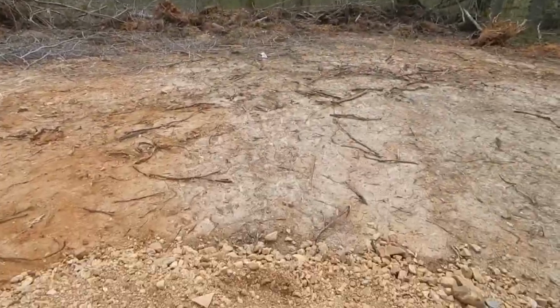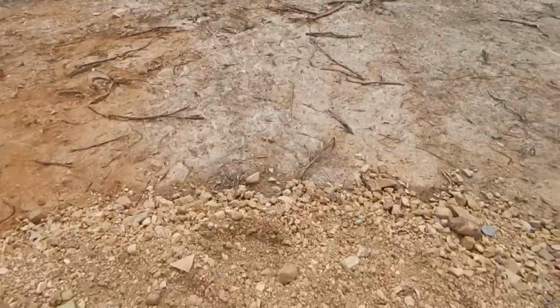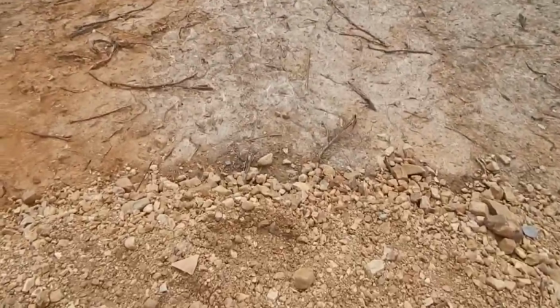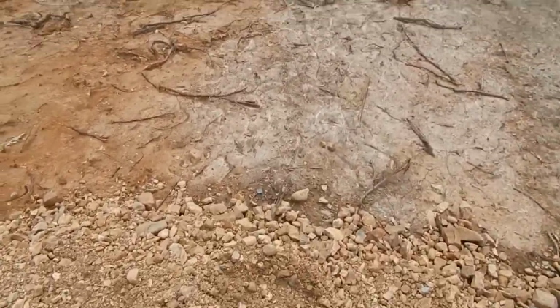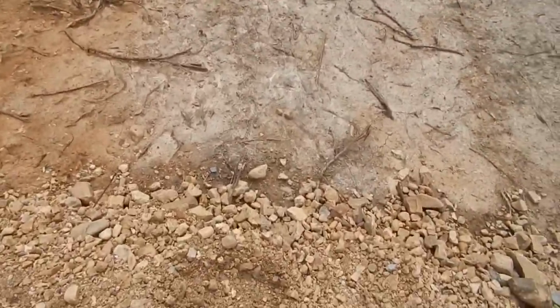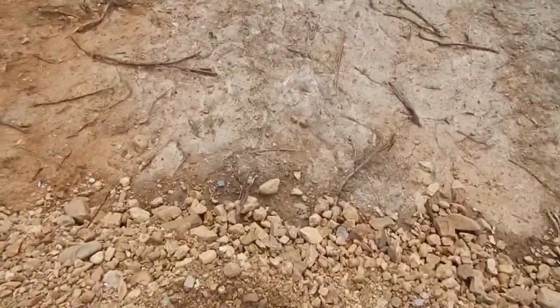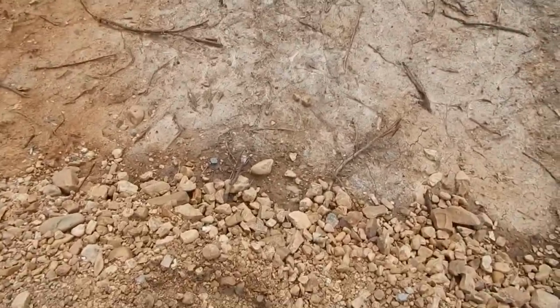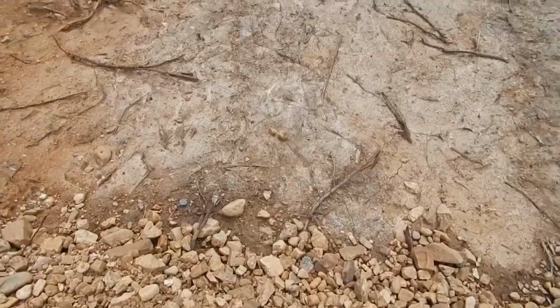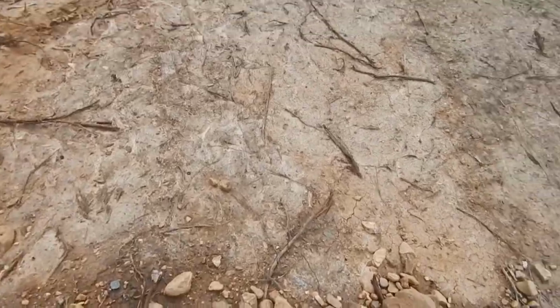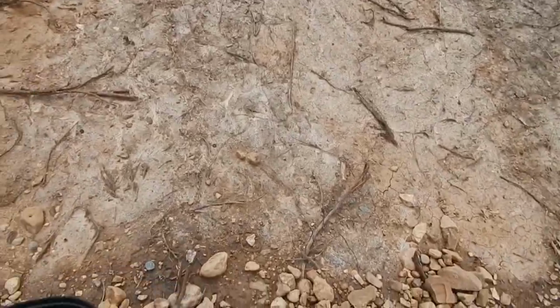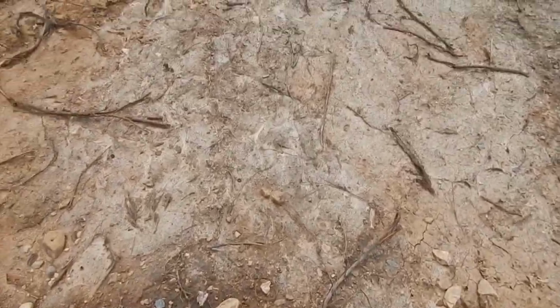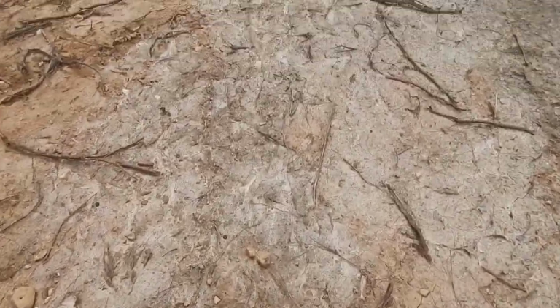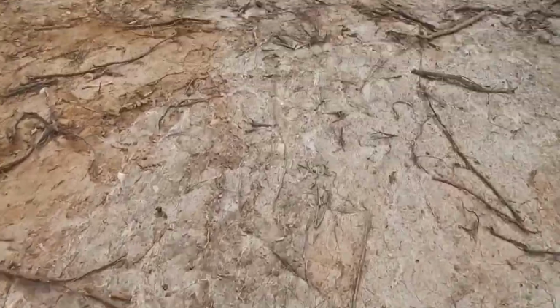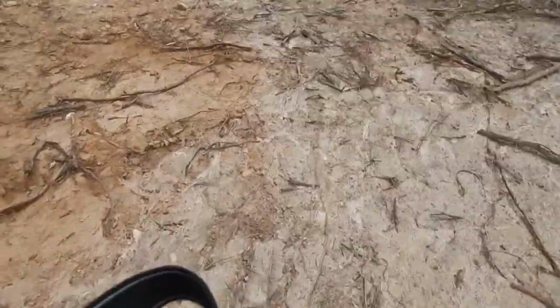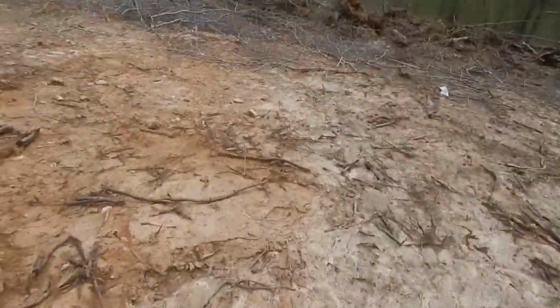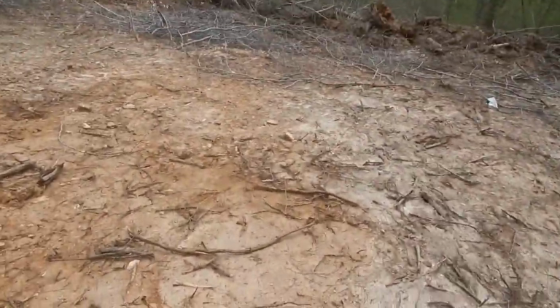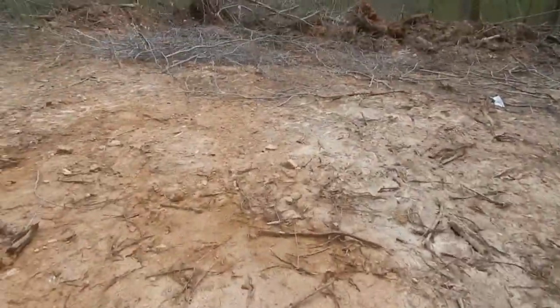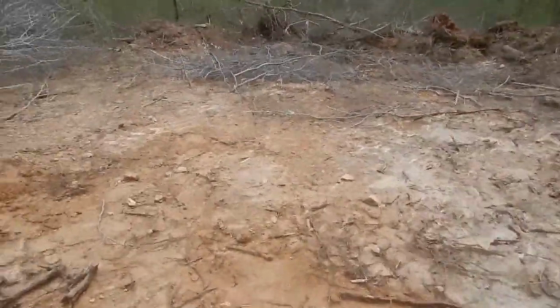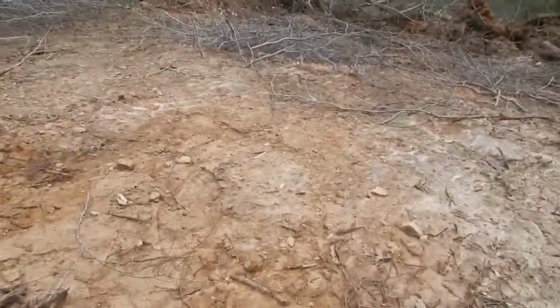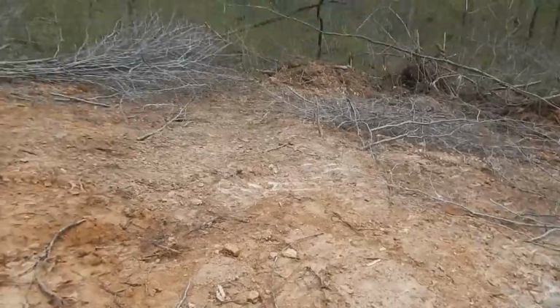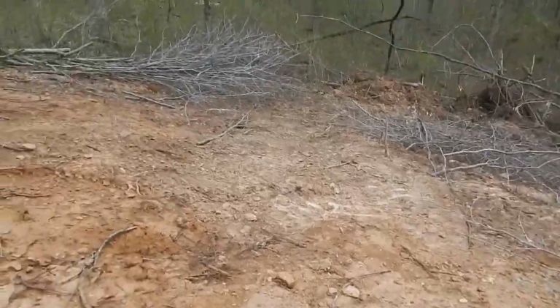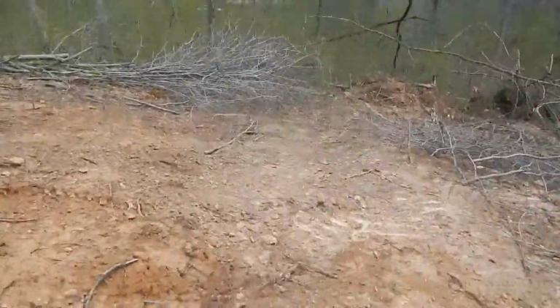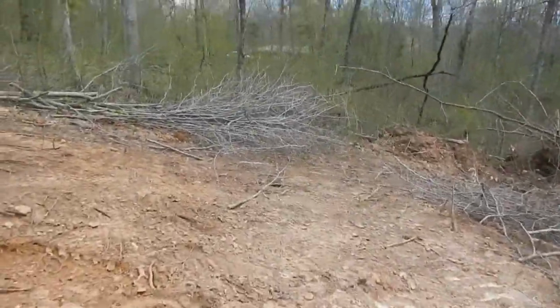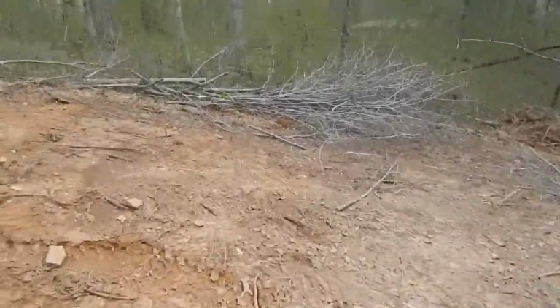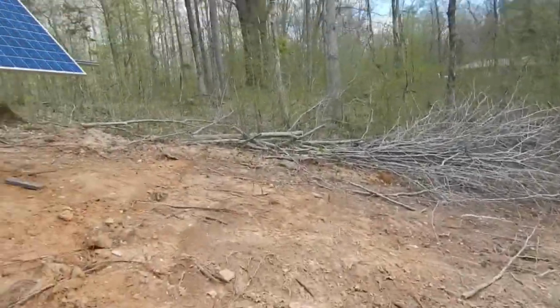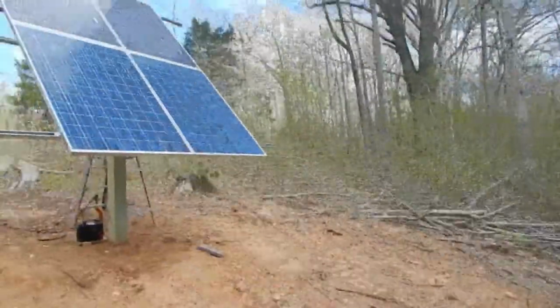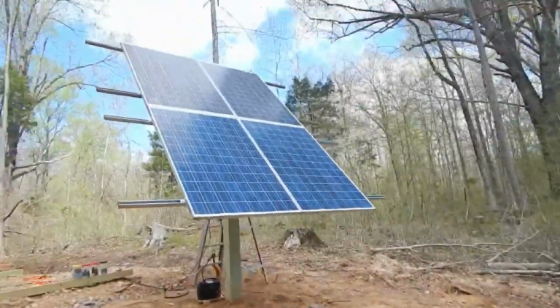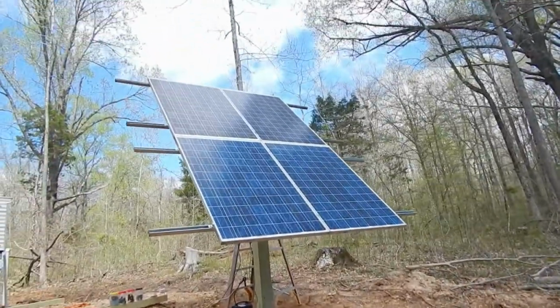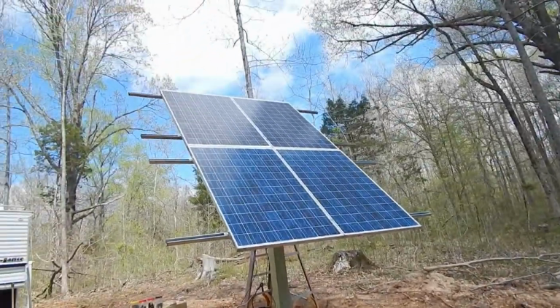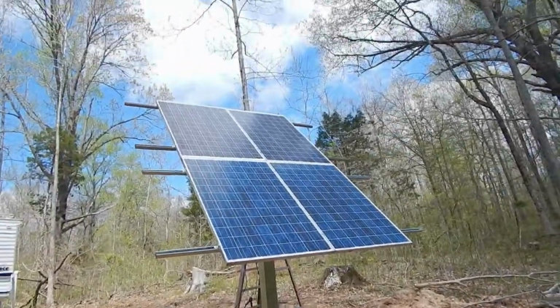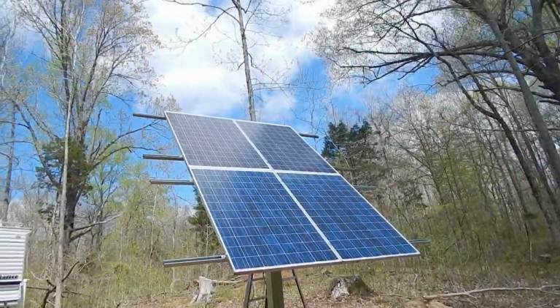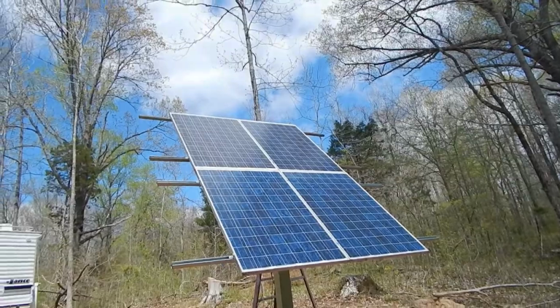Now we're gonna go down the side of the pad here — hopefully I don't kill myself. Everything is hills and rocks around here. There it is — that's the first test of it.